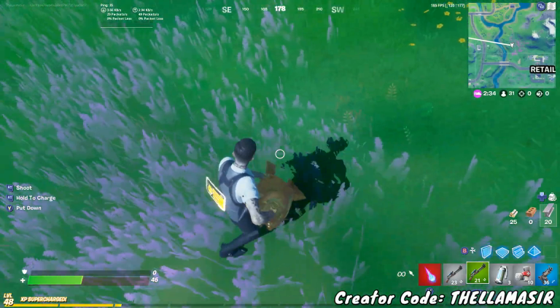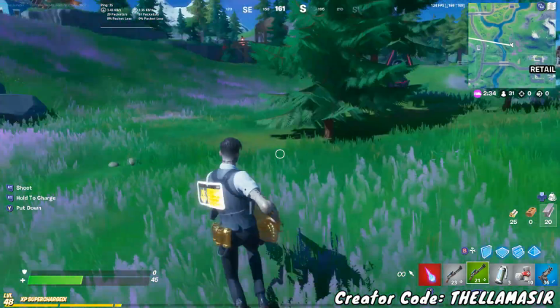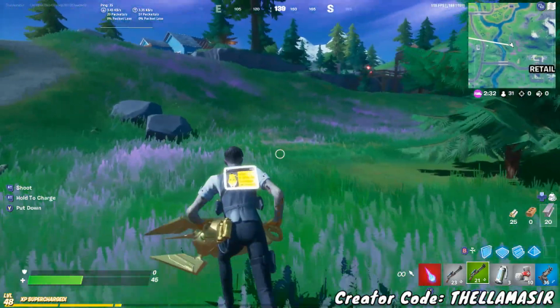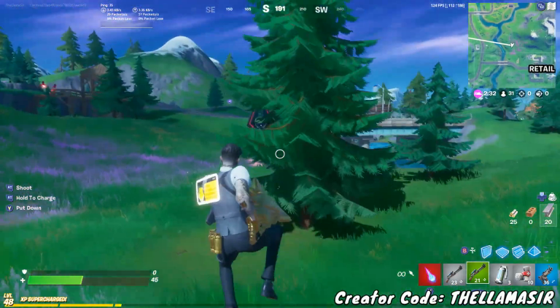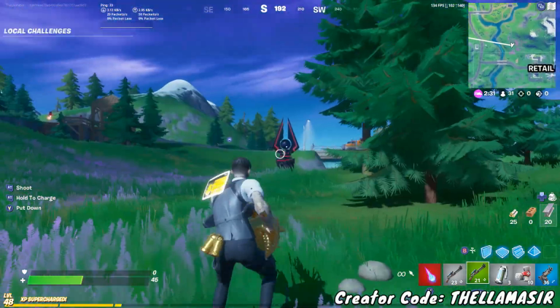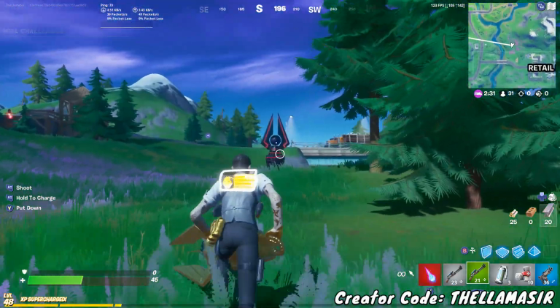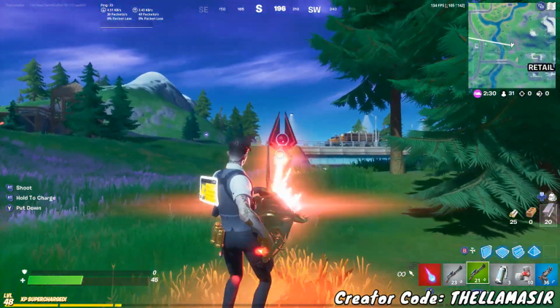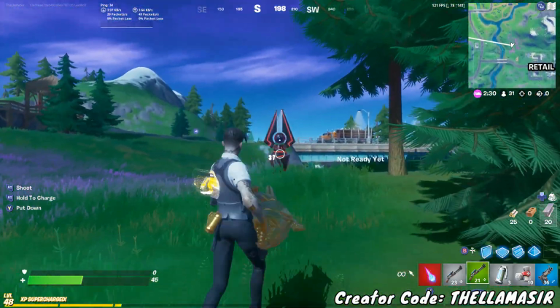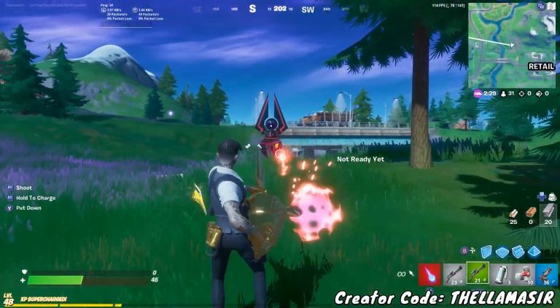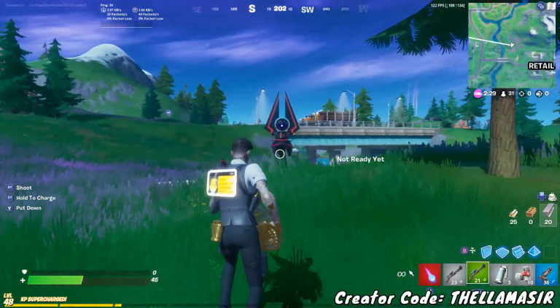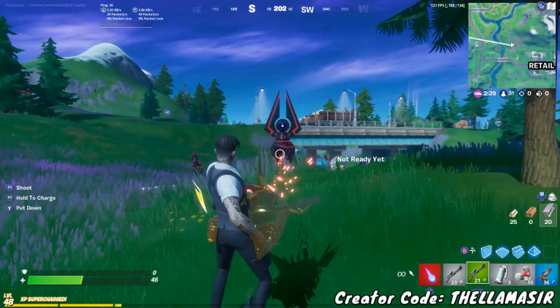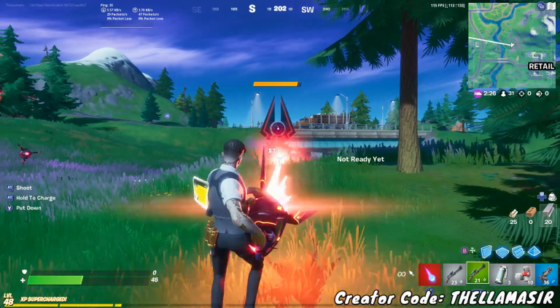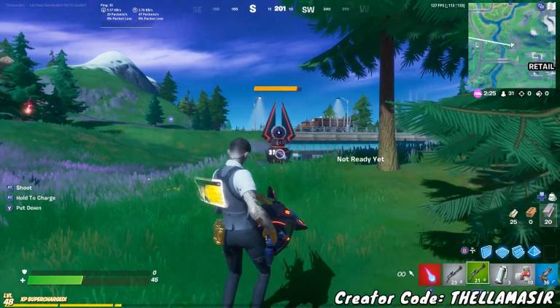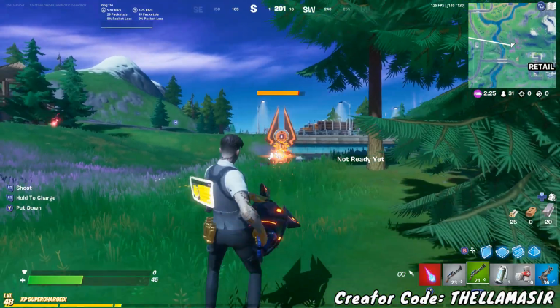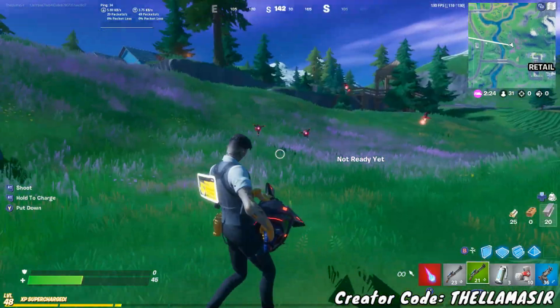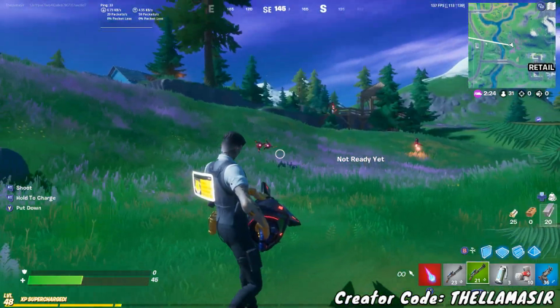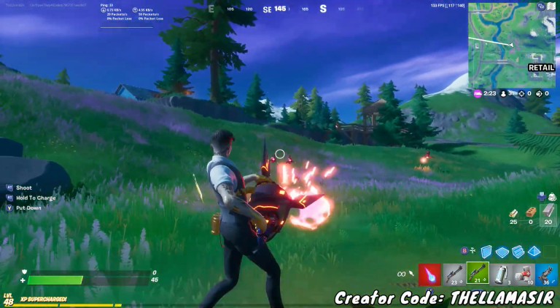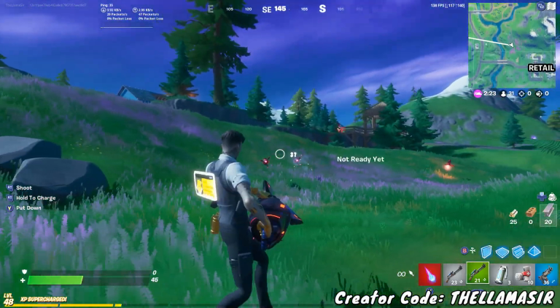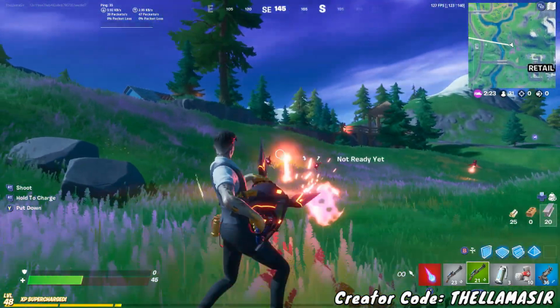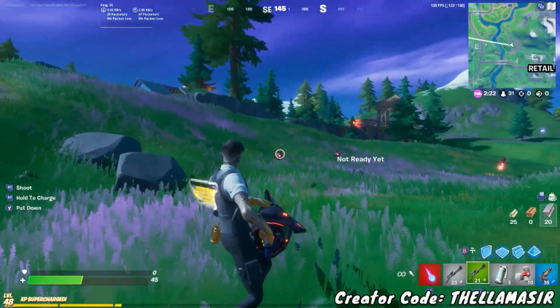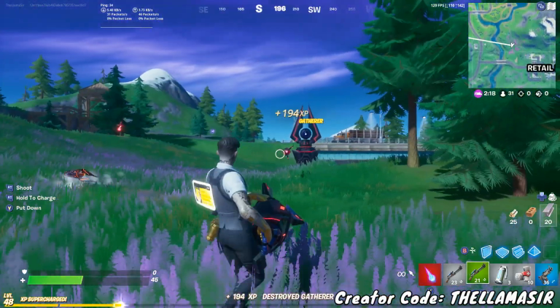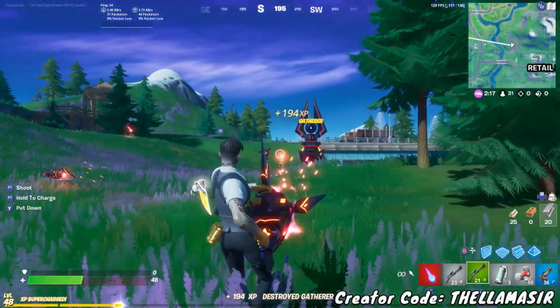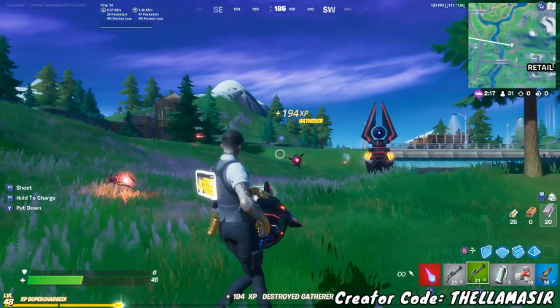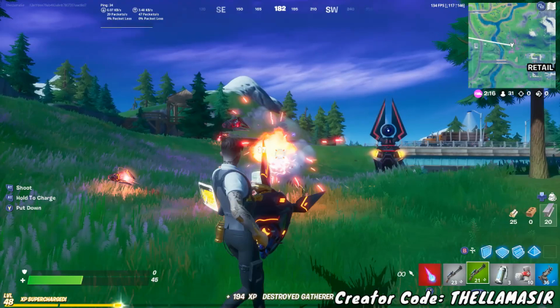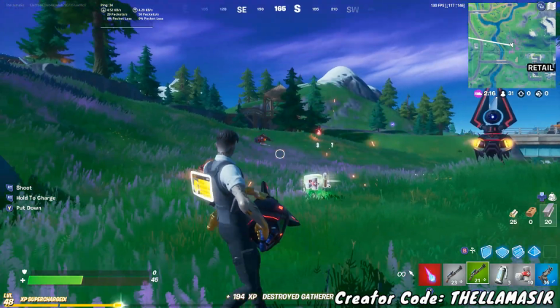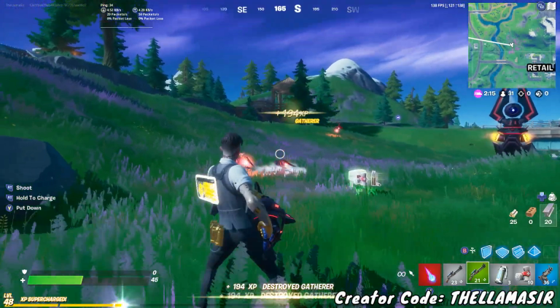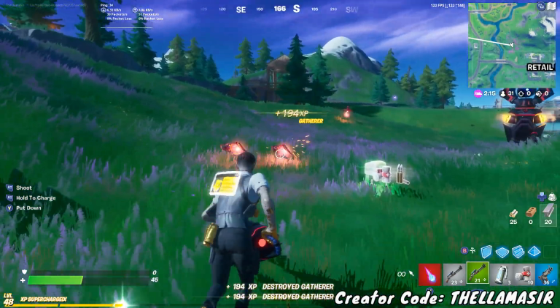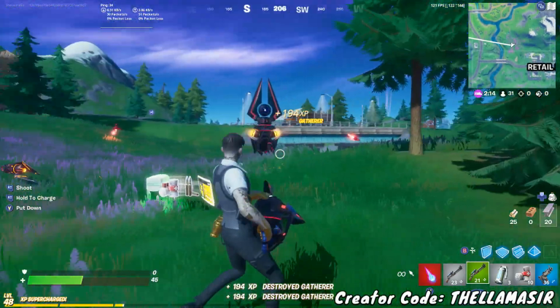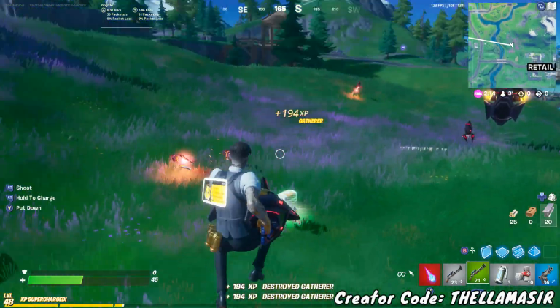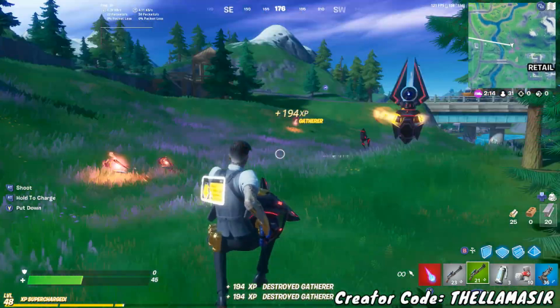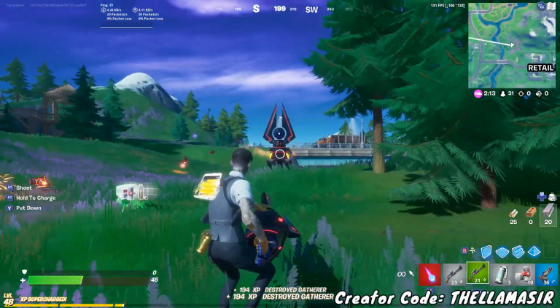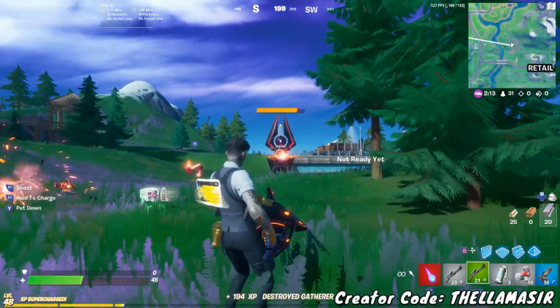This weapon right here, we've got it. So to deal damage, you can just go to the gorger and start dealing damage to it to complete that part of the challenge. You can also destroy more of the gatherers if you need help with that, and as you can see, gatherer's remains — more of them.